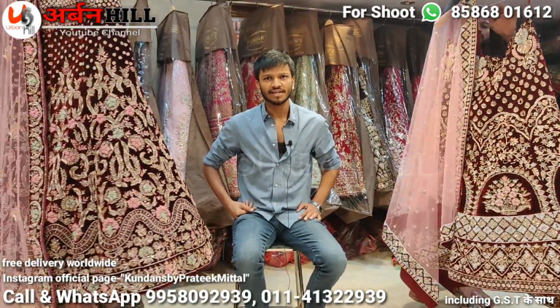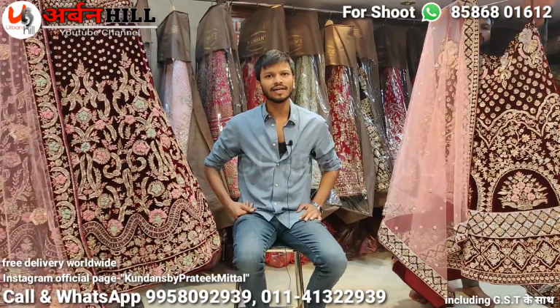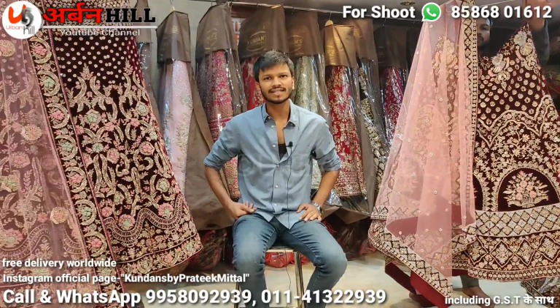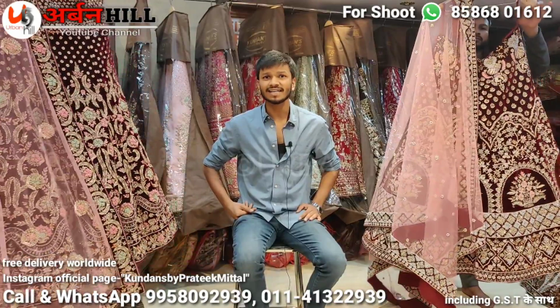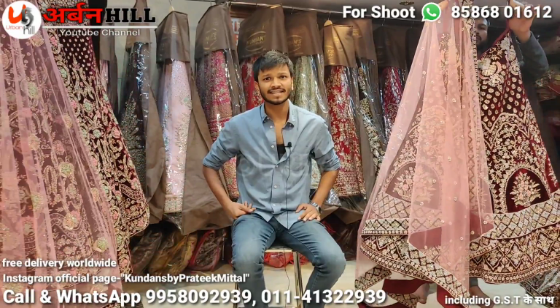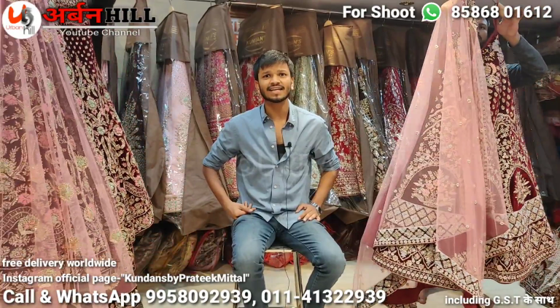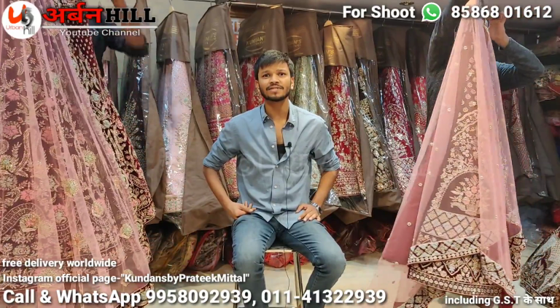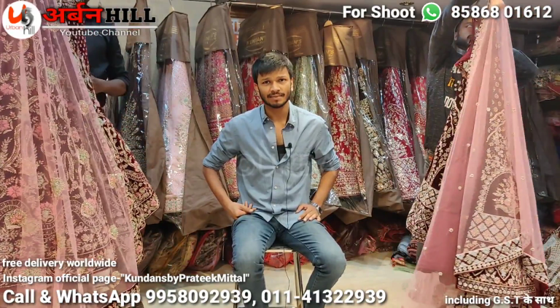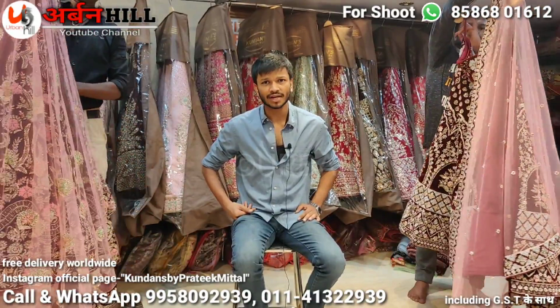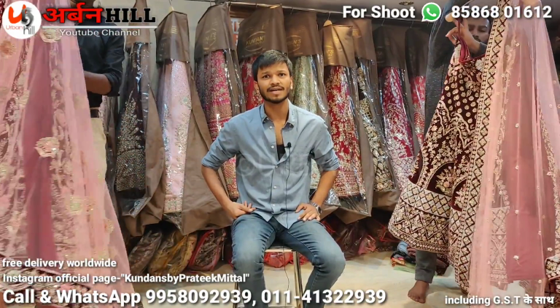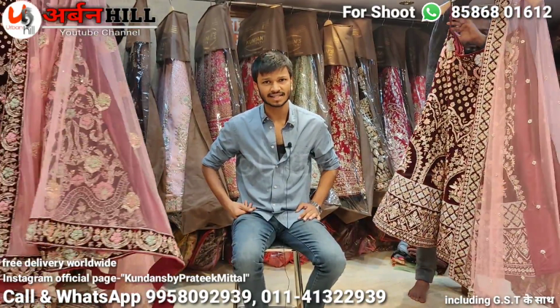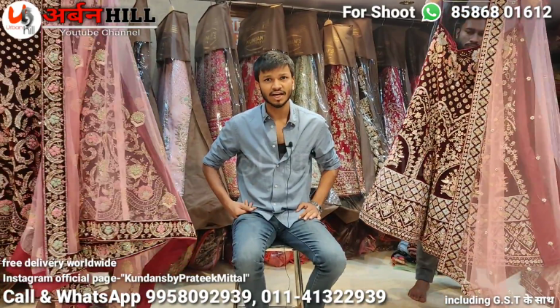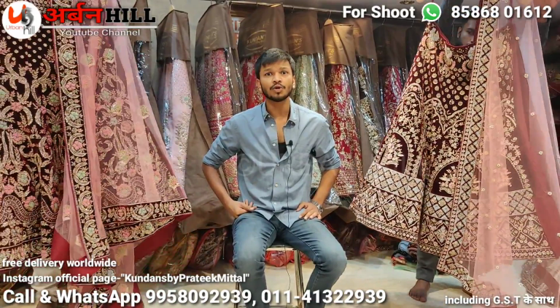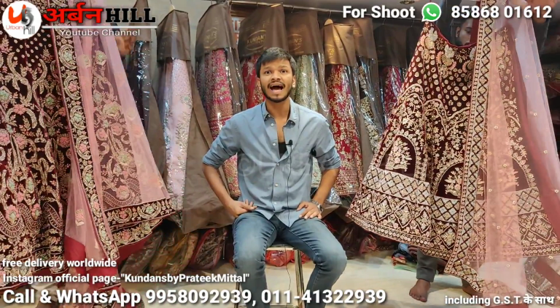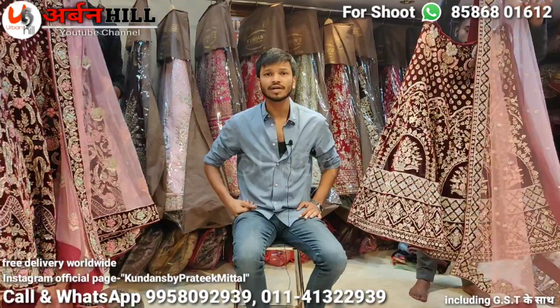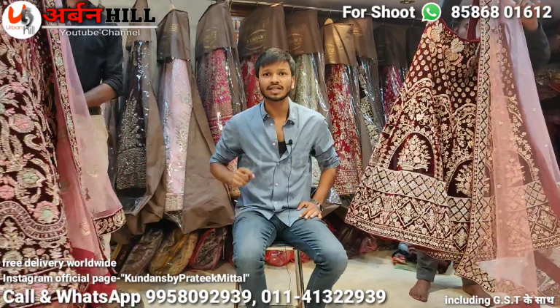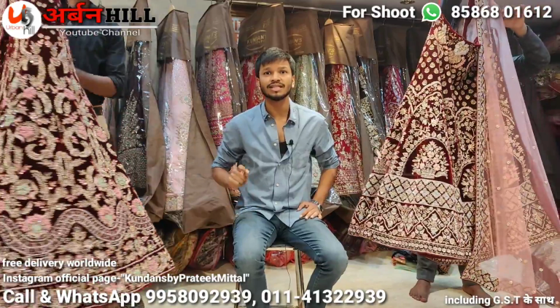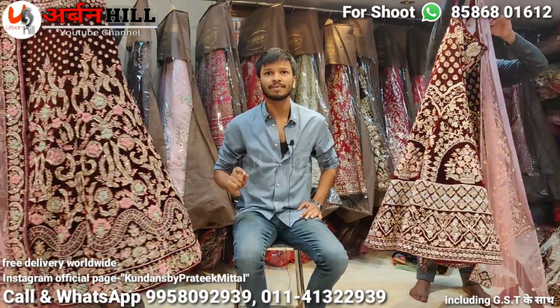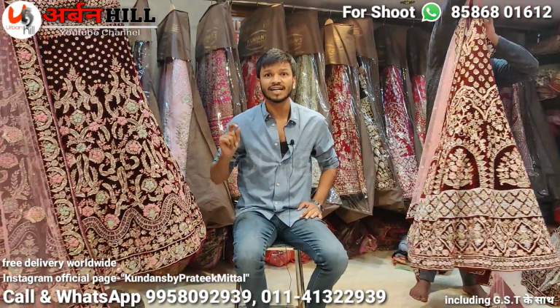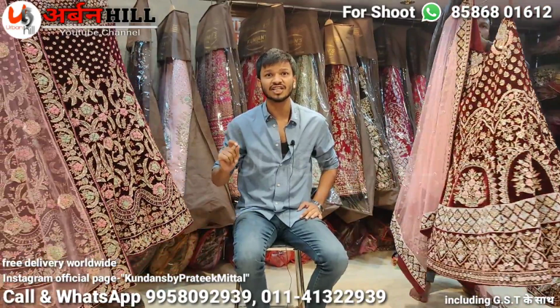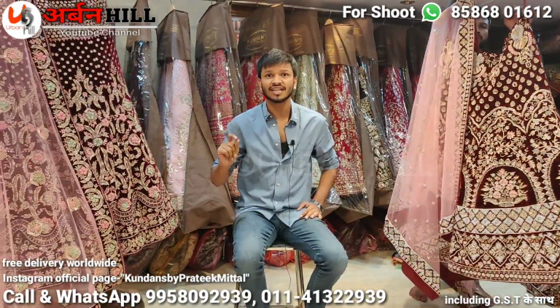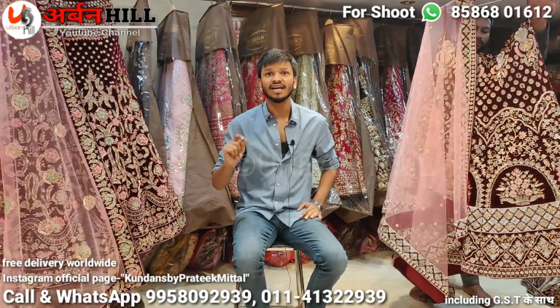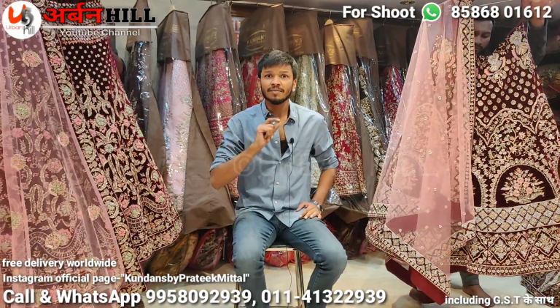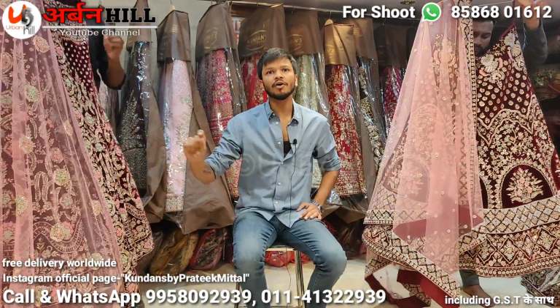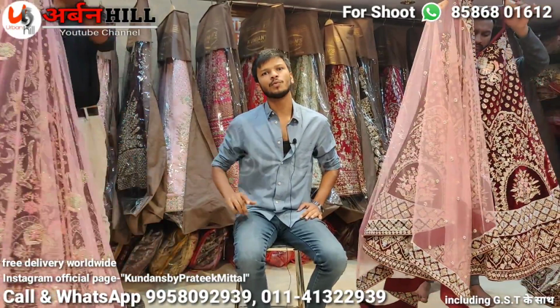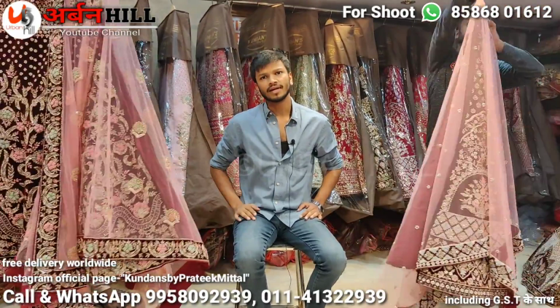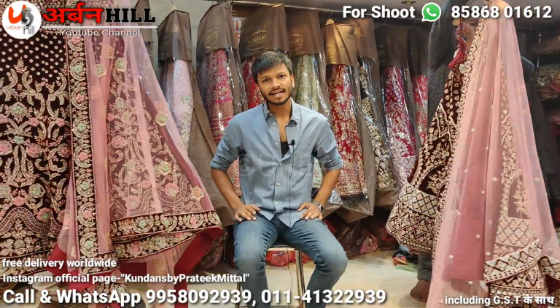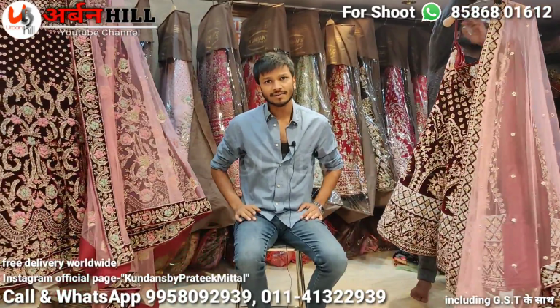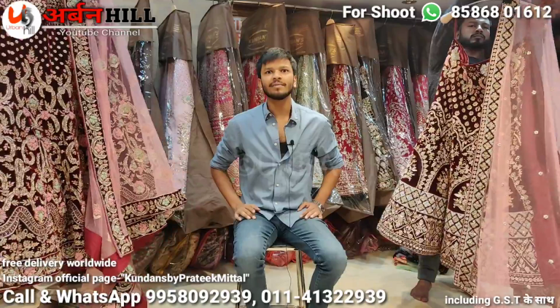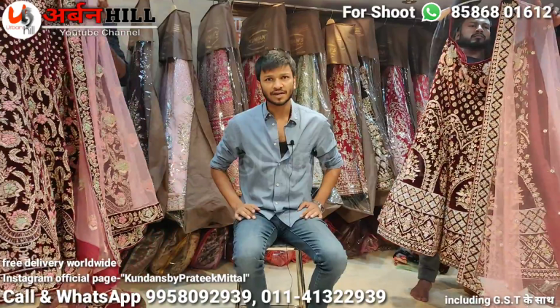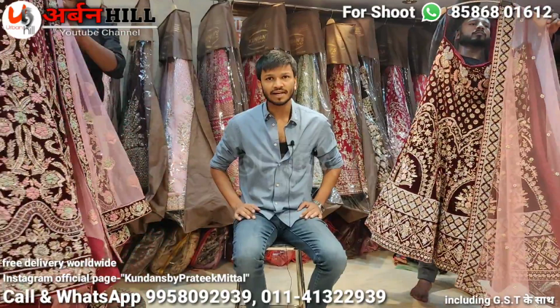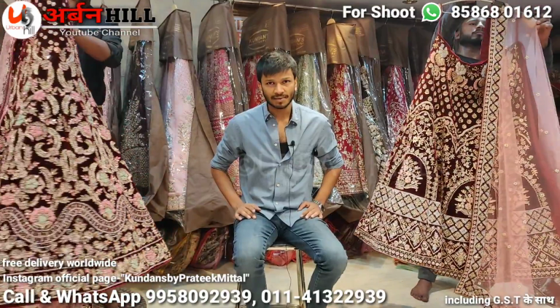There are super head designs — all selected designs. Color options are available and we can customize. The total handwork is Zardosi, Dabka, Nakshi, Kaddana — pure handwork. You will get collections from Kolkata, Lucknow, and Farrukhabad.